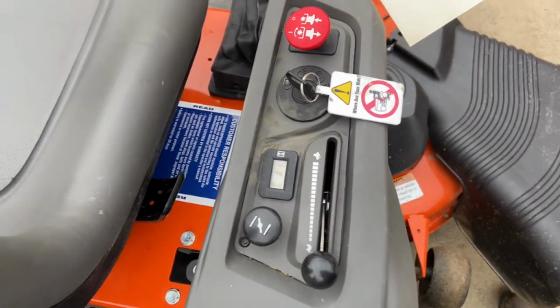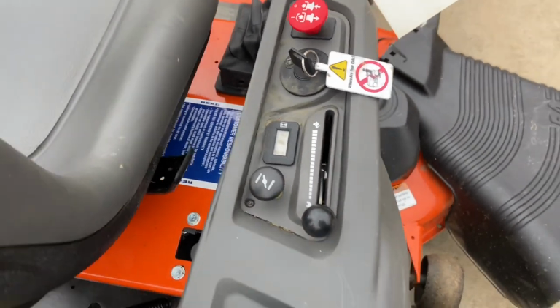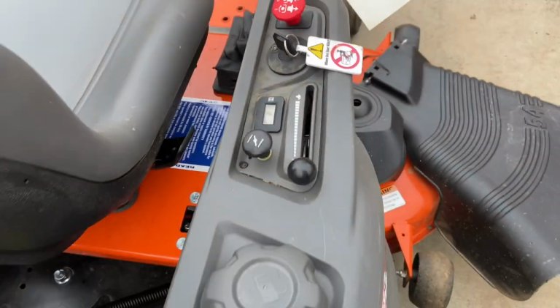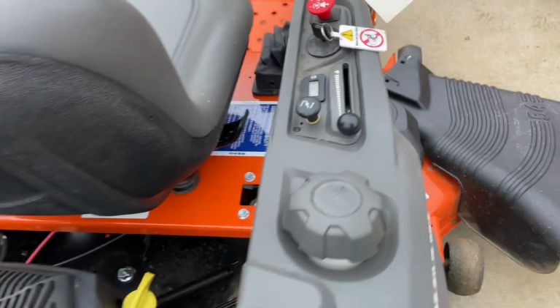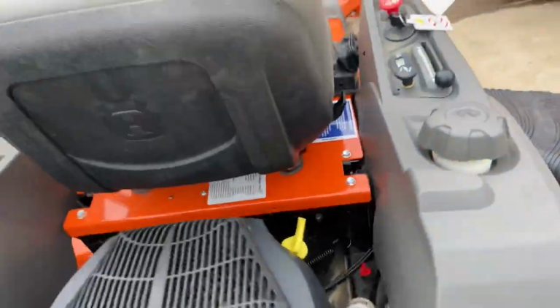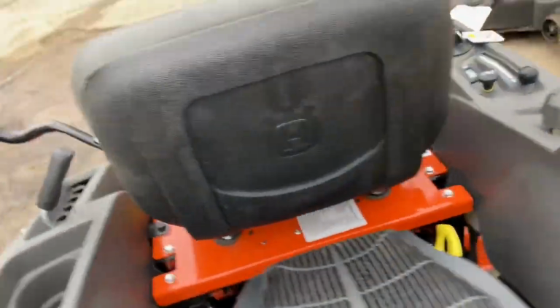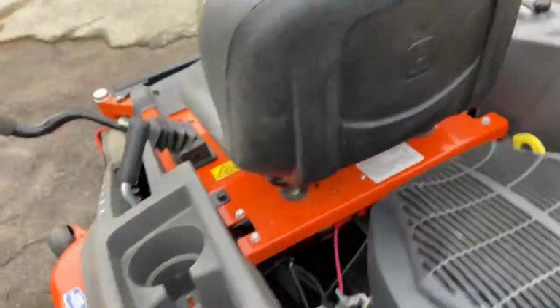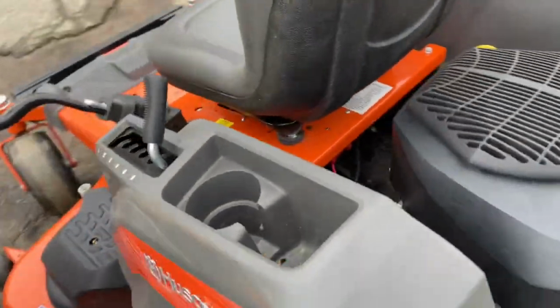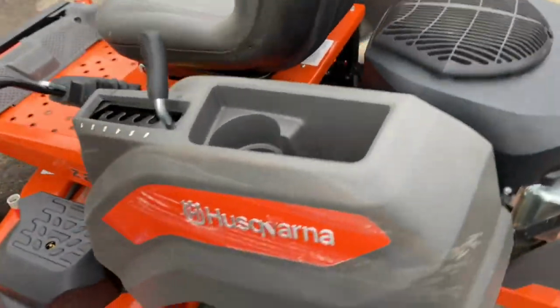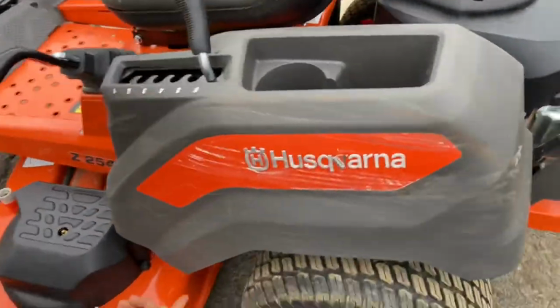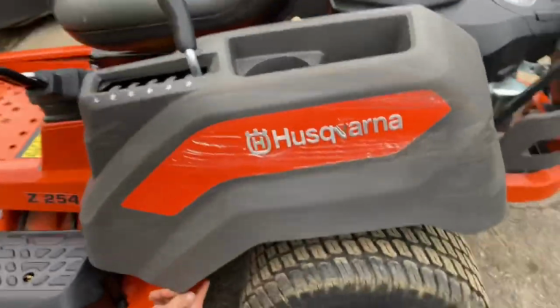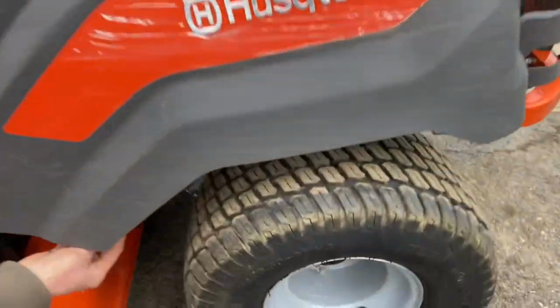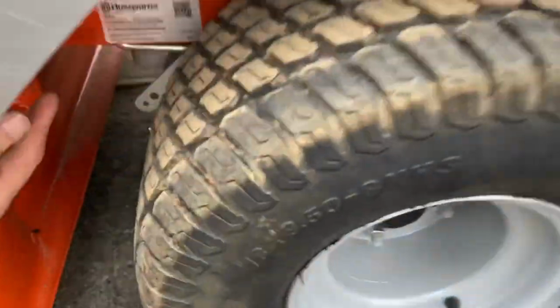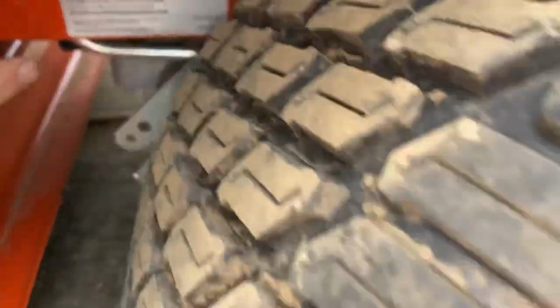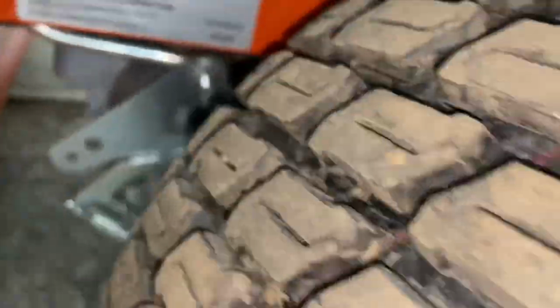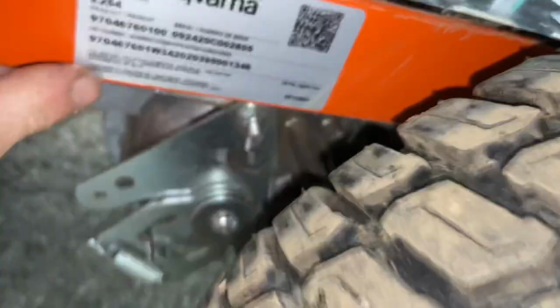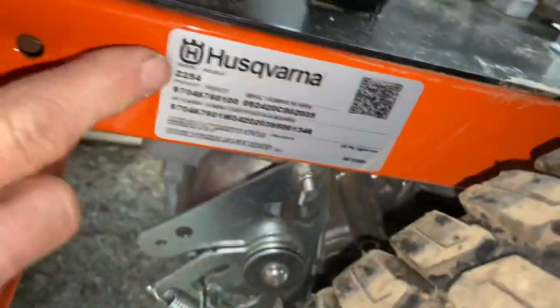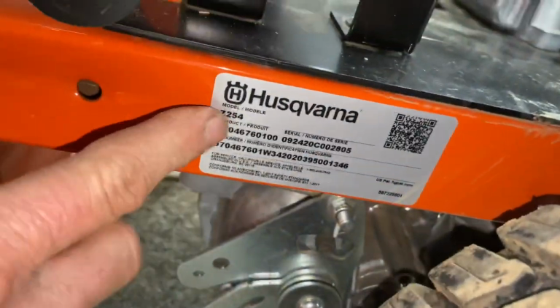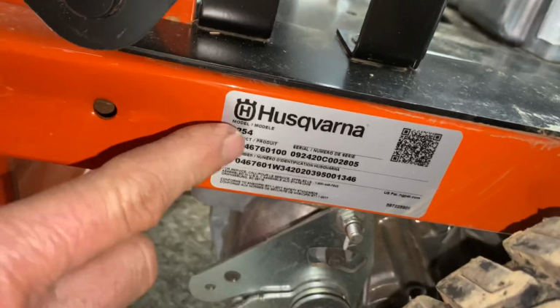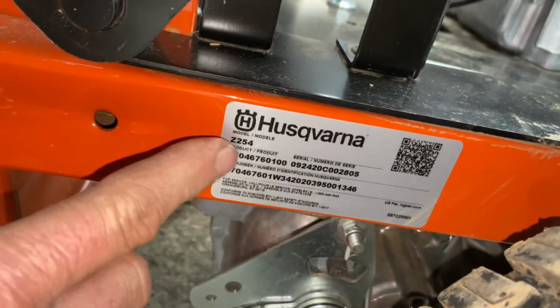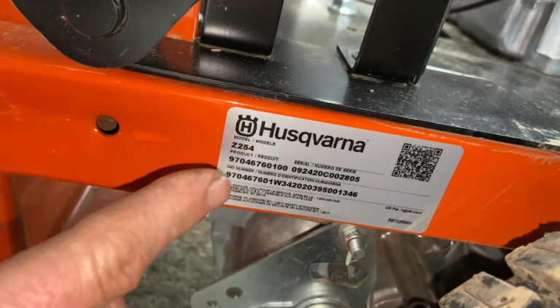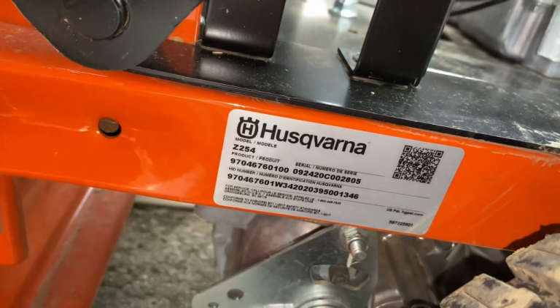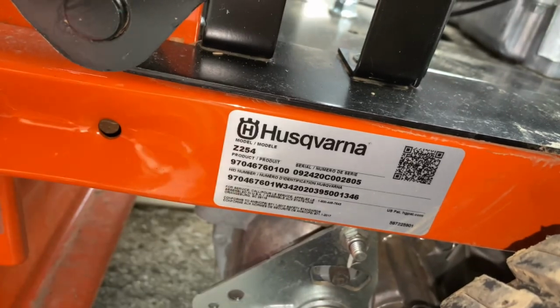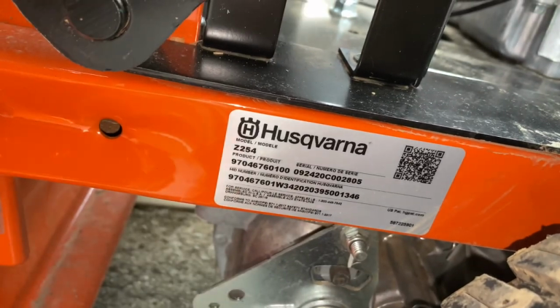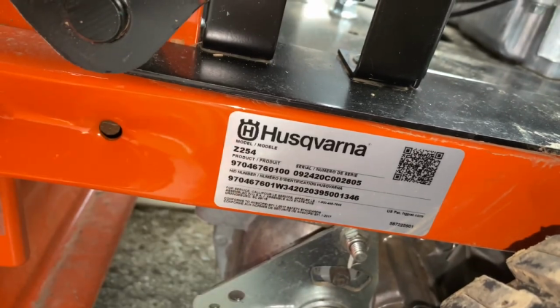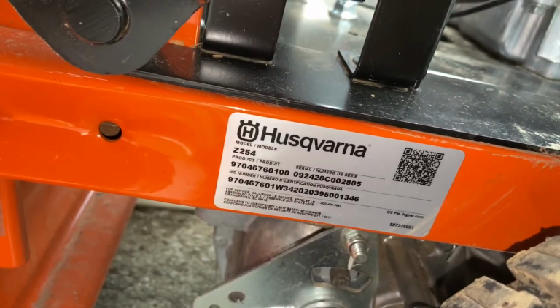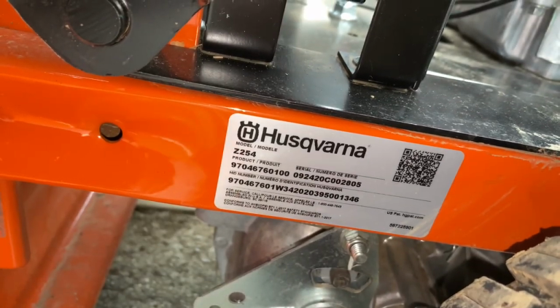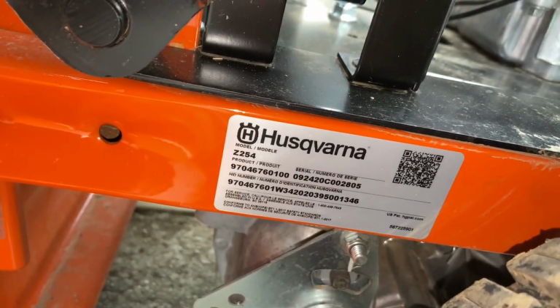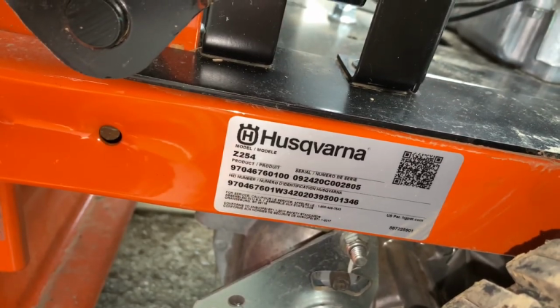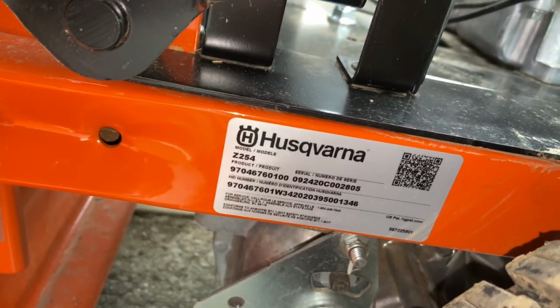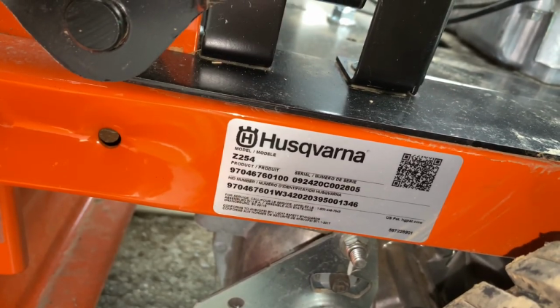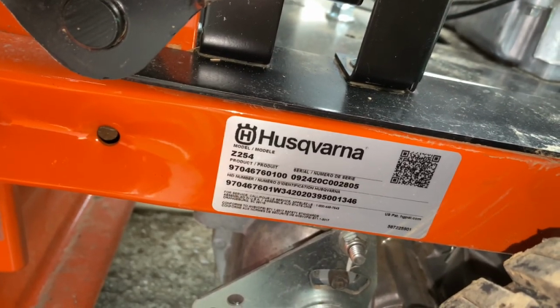We have your choke and we have your throttle here. I also want to show you: if you ever need to have parts ordered for the machine, the sticker is kind of hidden away underneath on the frame rail, but it's right here. You just want to make sure you have the model and serial number when you order them online.